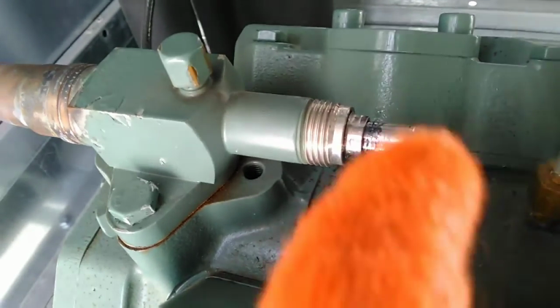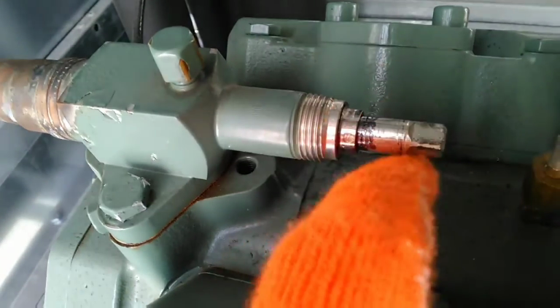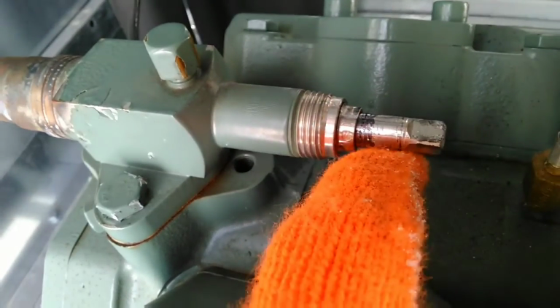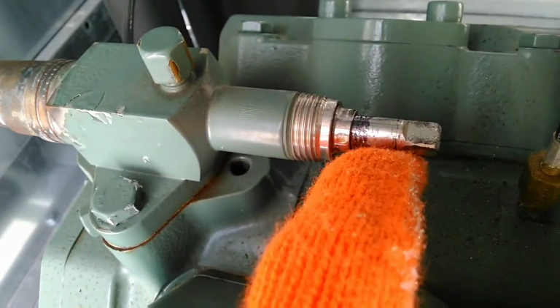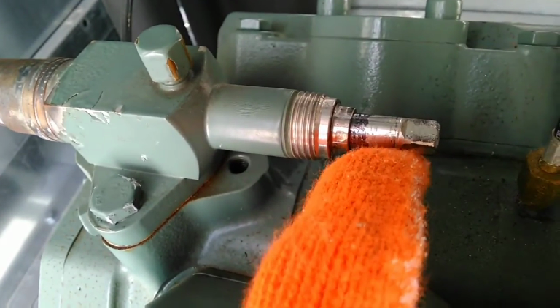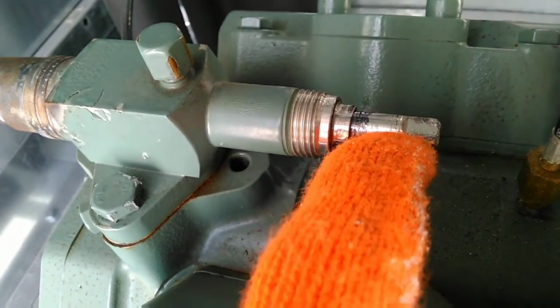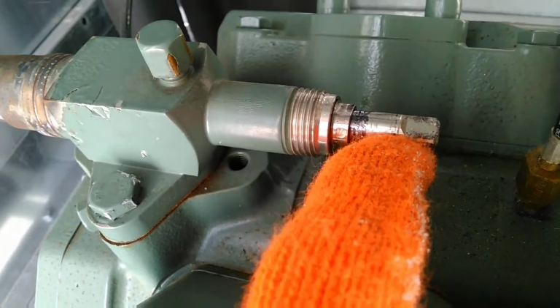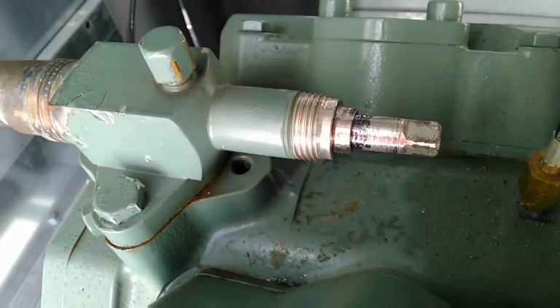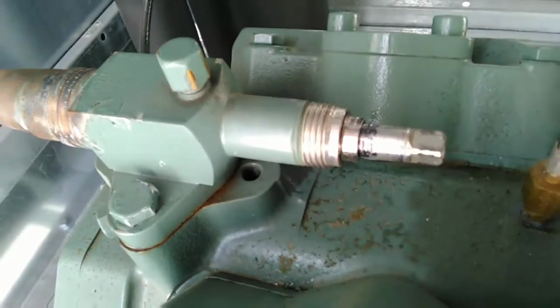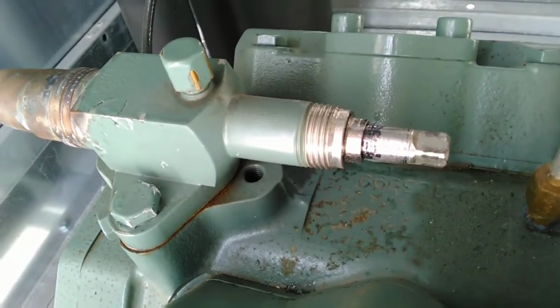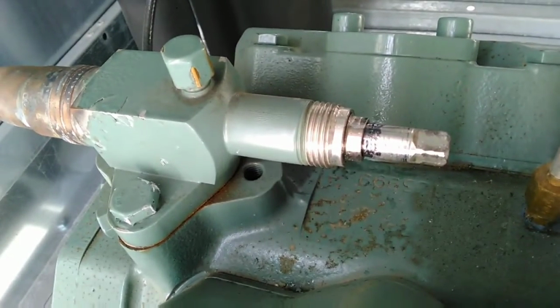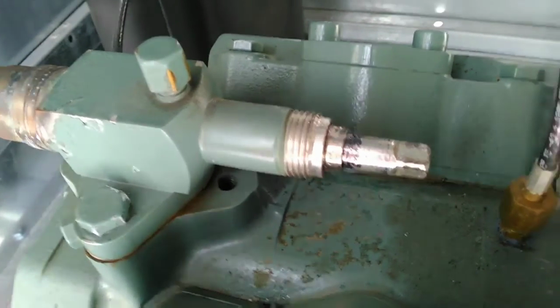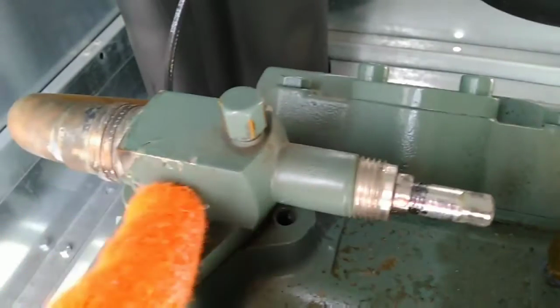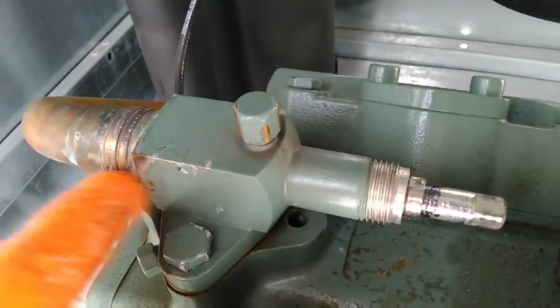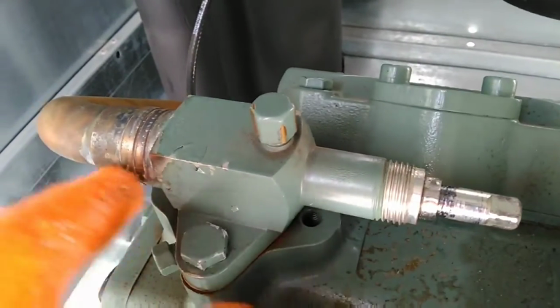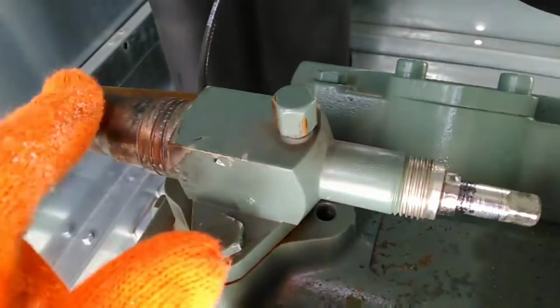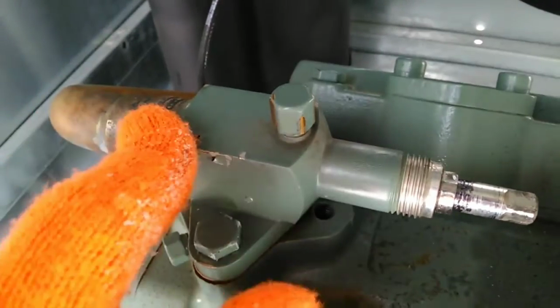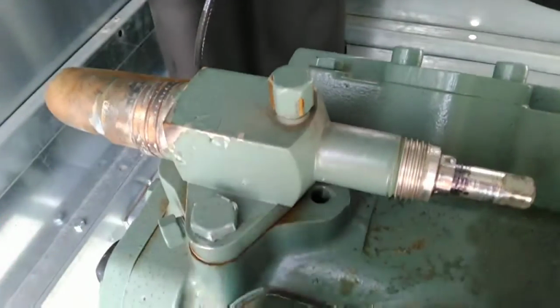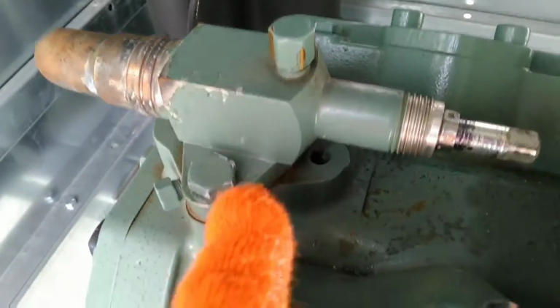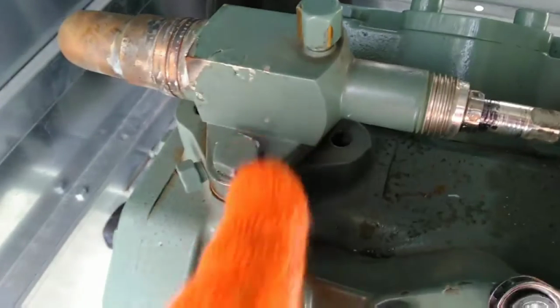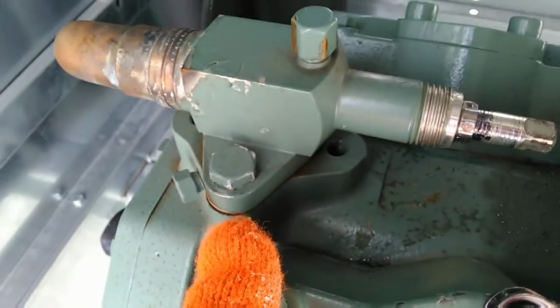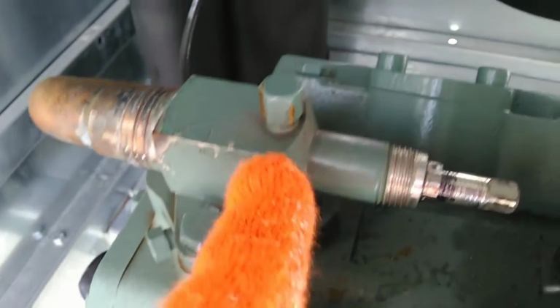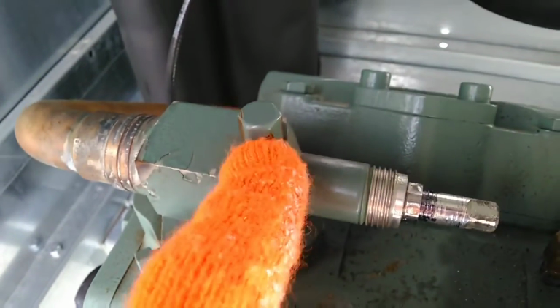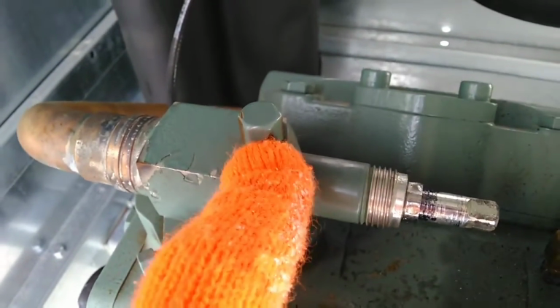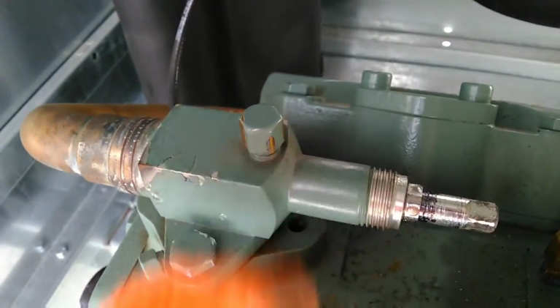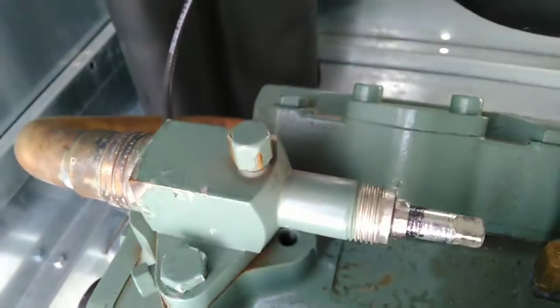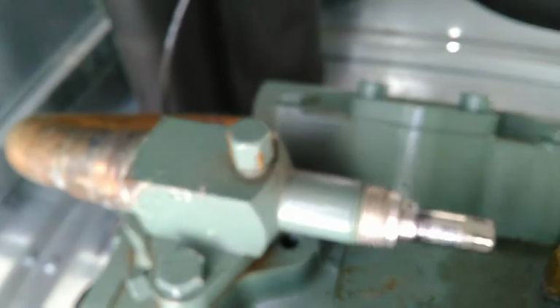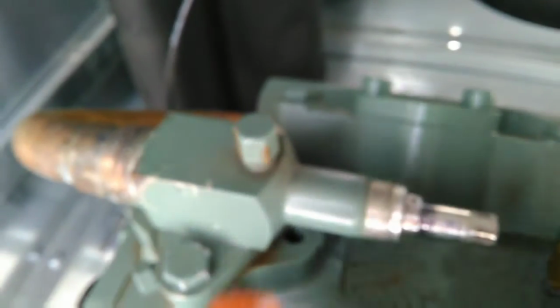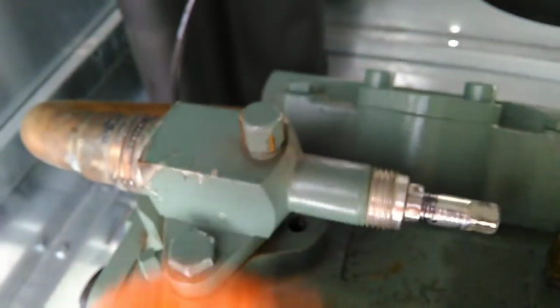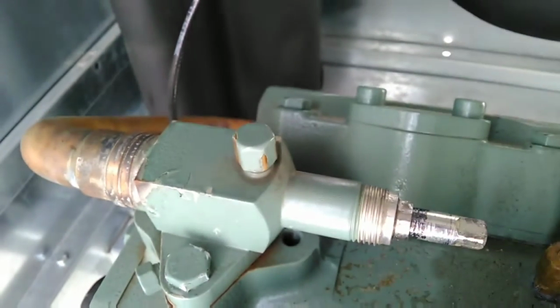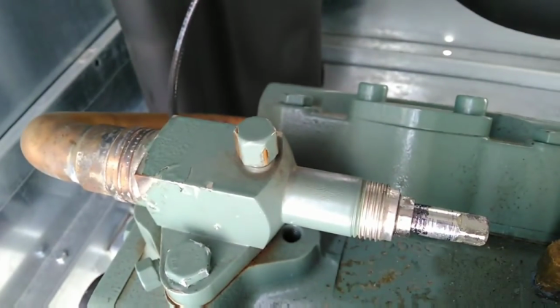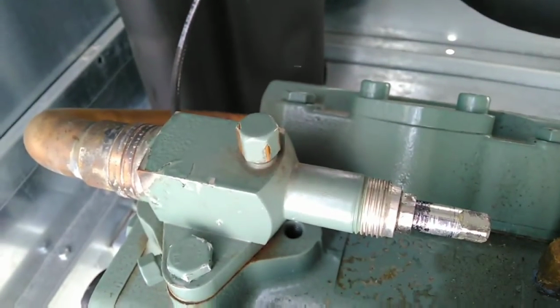I've got the valve stem turned about three turns in — that's the mid-seated position. The valve inside is open up to the system and open up to the compressor, and your service port is open as well.